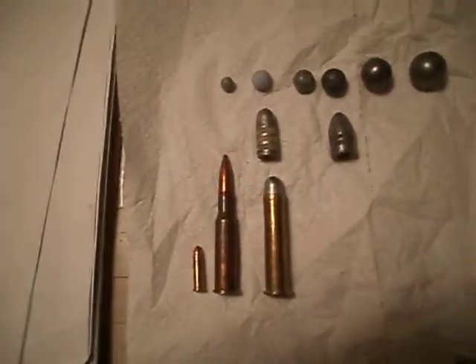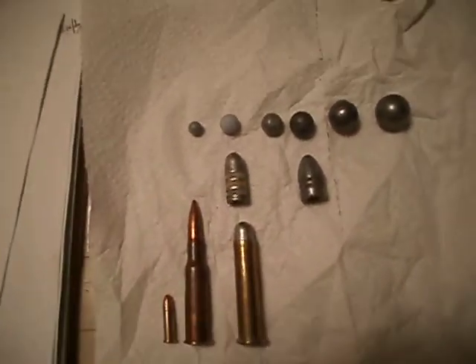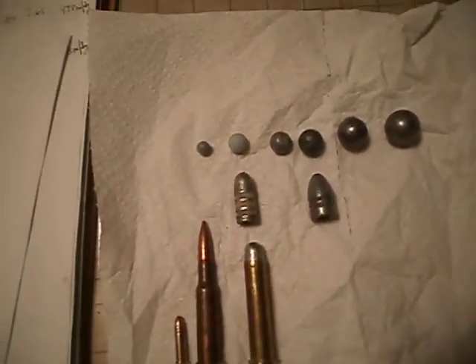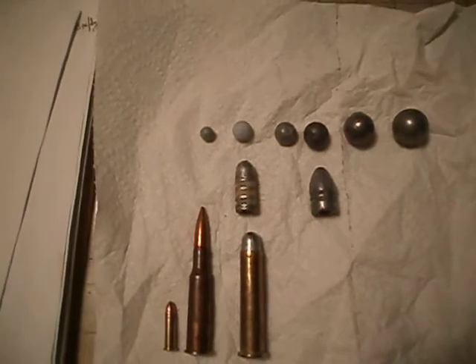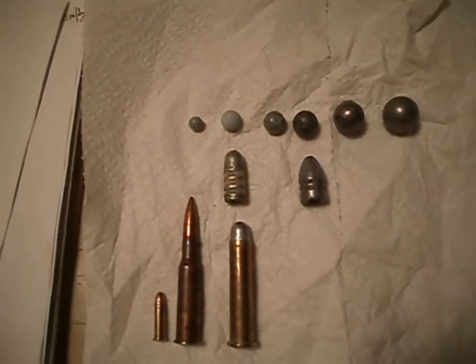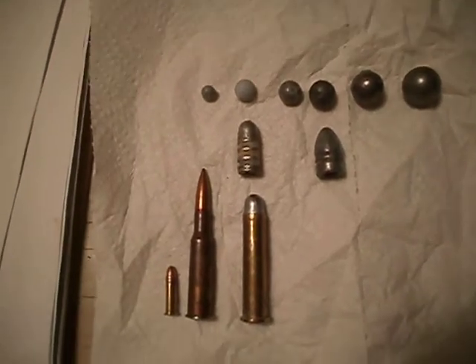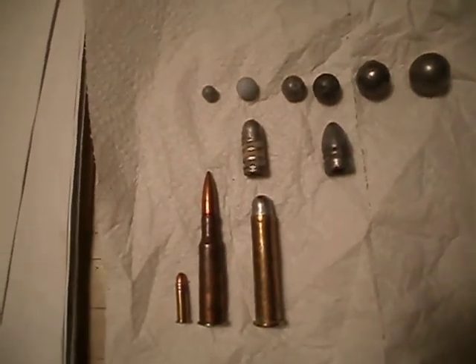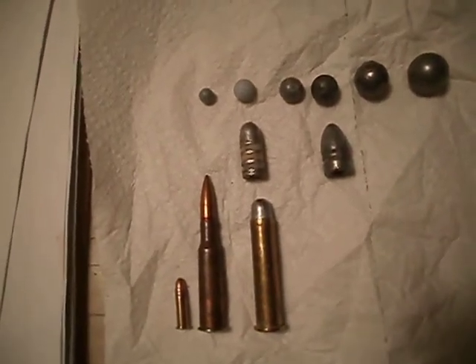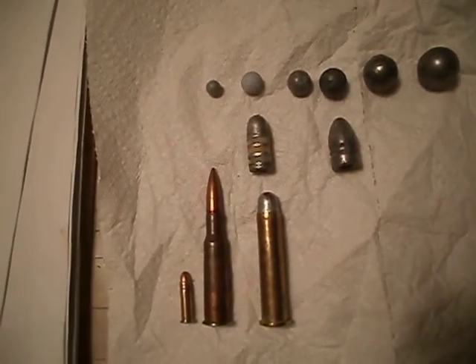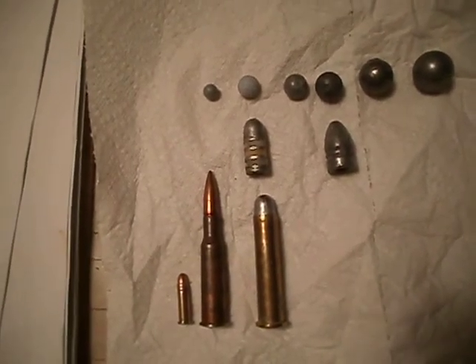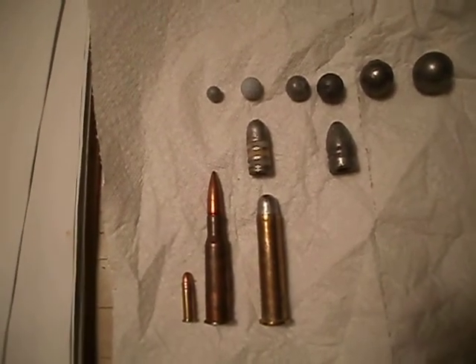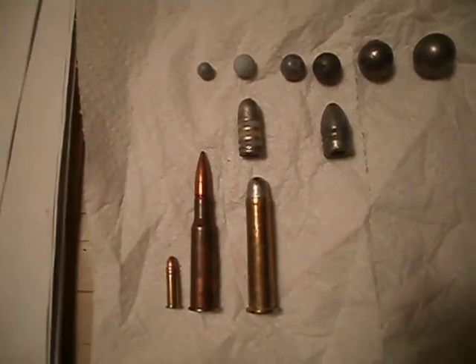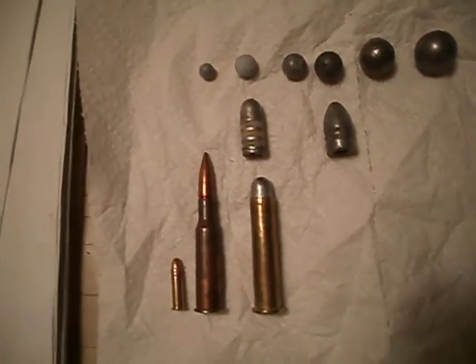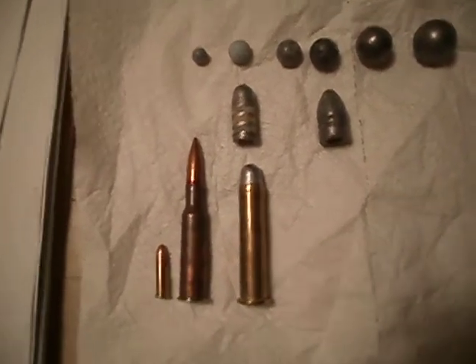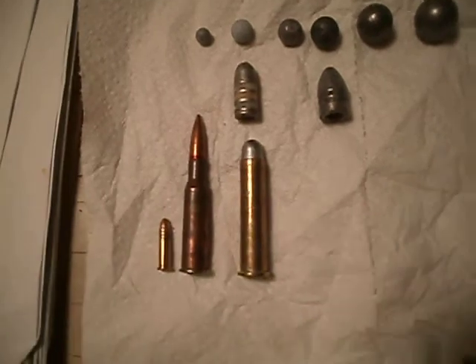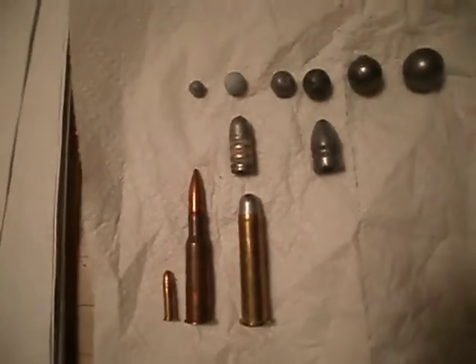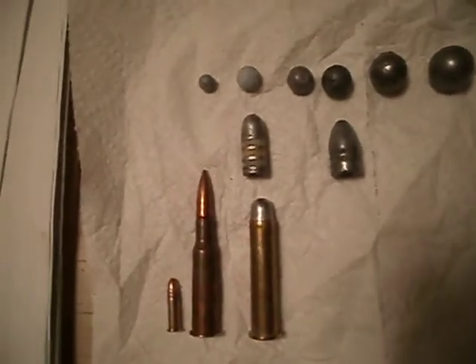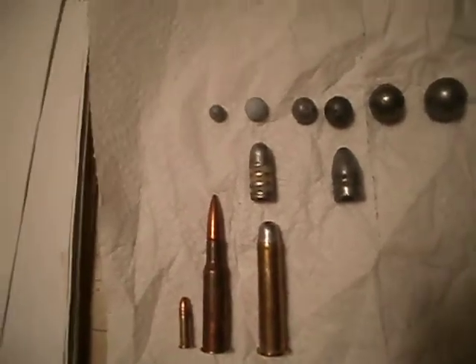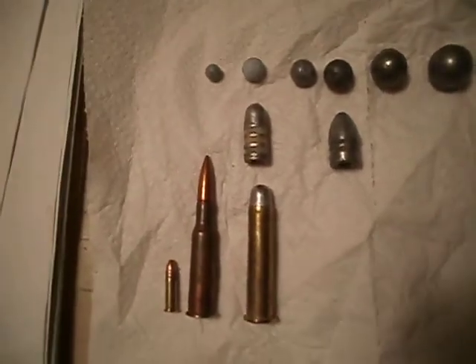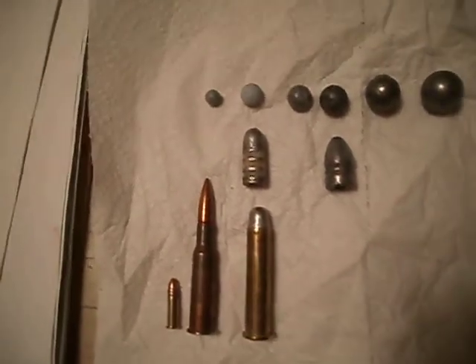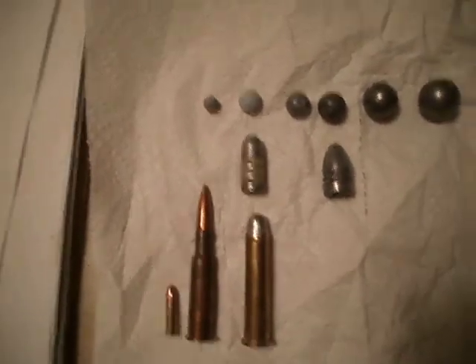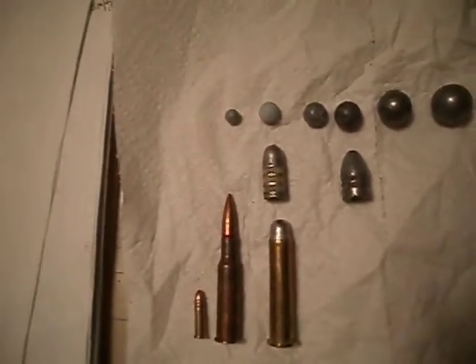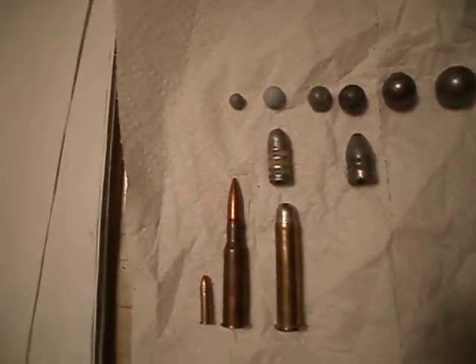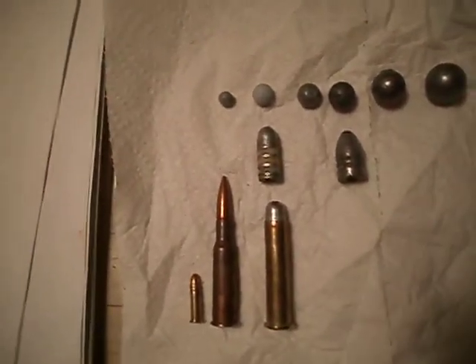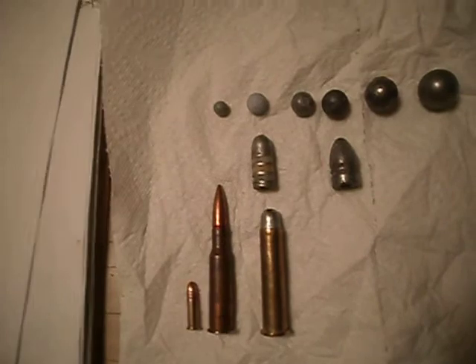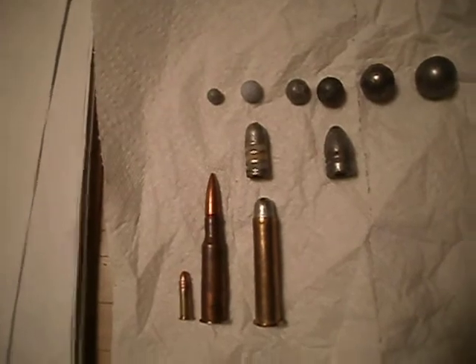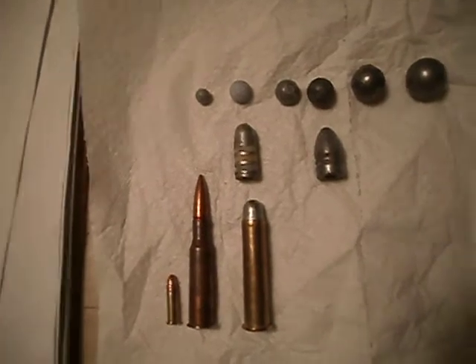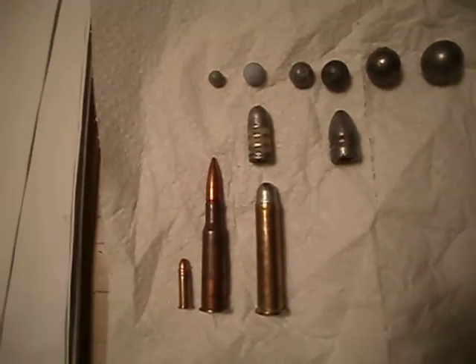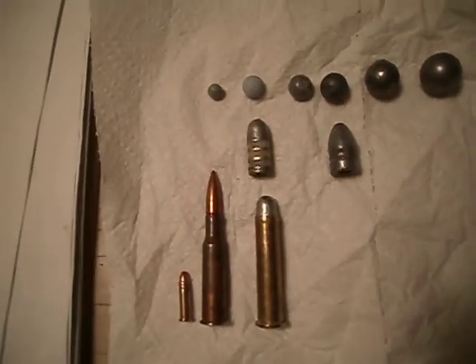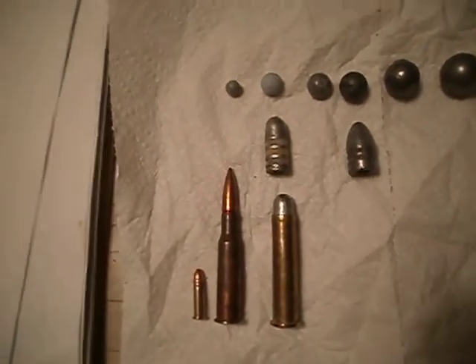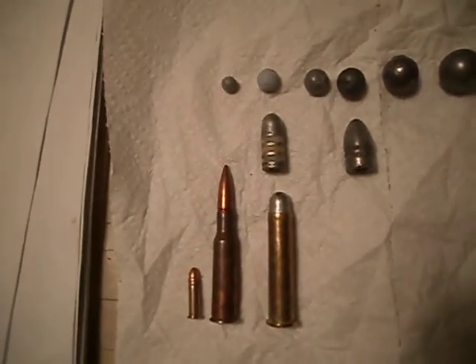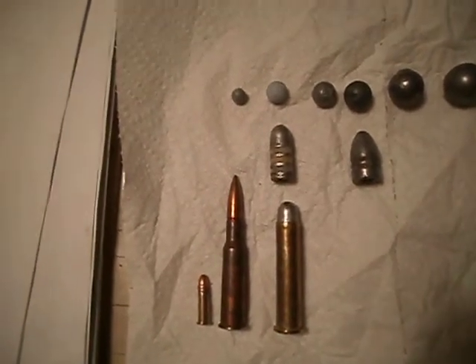I kinda want to show a little bit of the ammunition differences, because I'm finding out that when people hear '.50 caliber muzzleloader,' they're thinking, 'Oh my god, it's so big,' thinking it's like the .50 caliber BMG. And it's like, no, it's not that big.